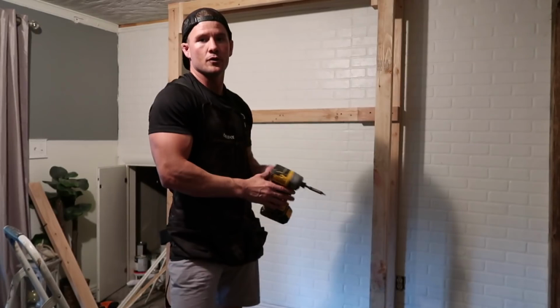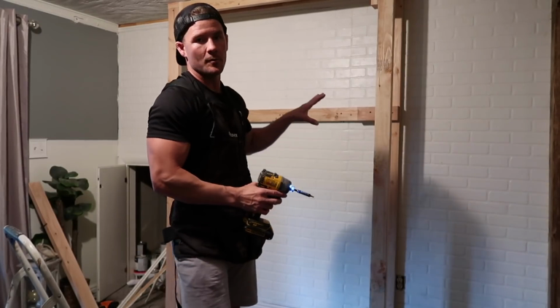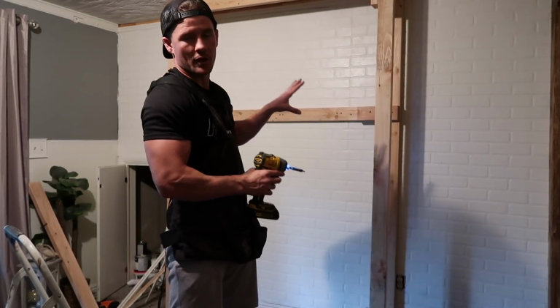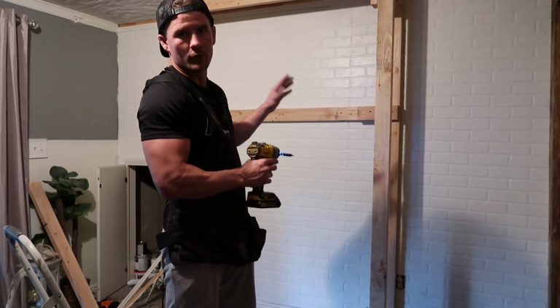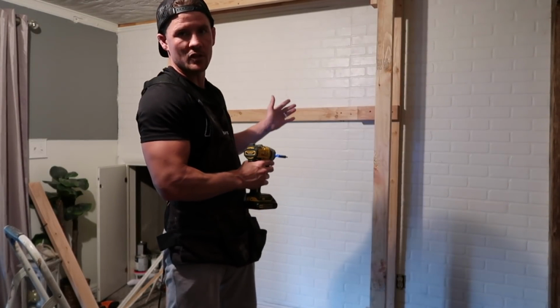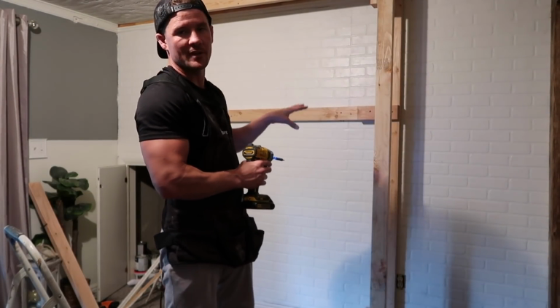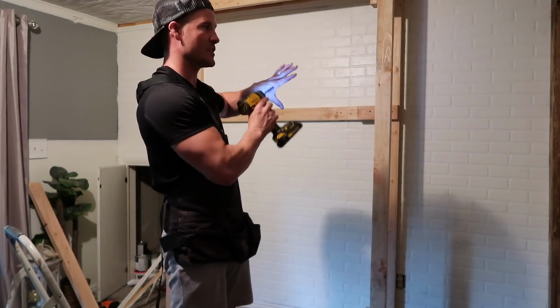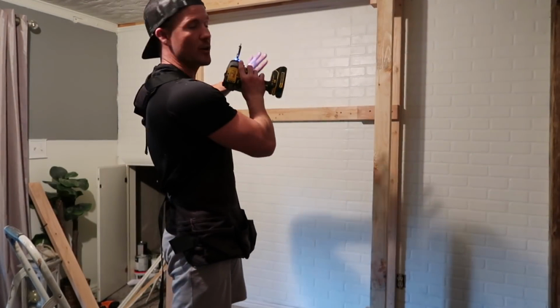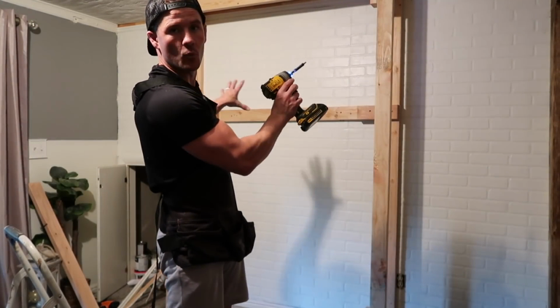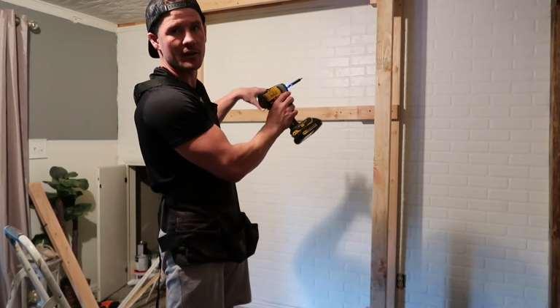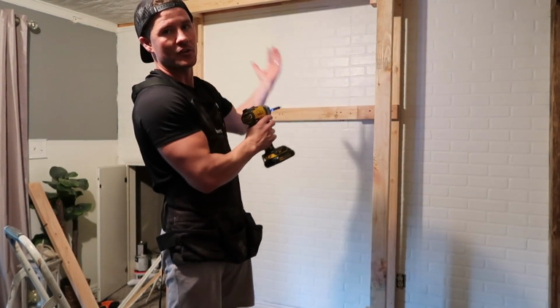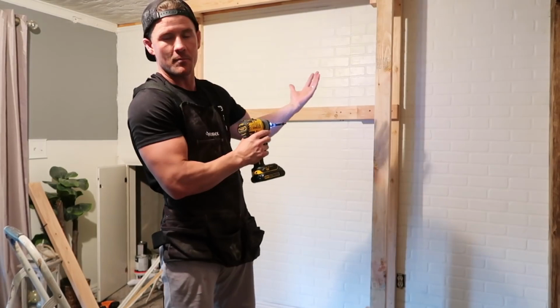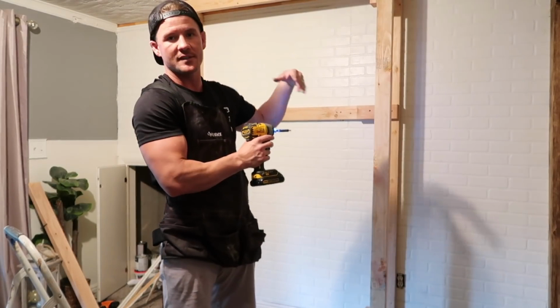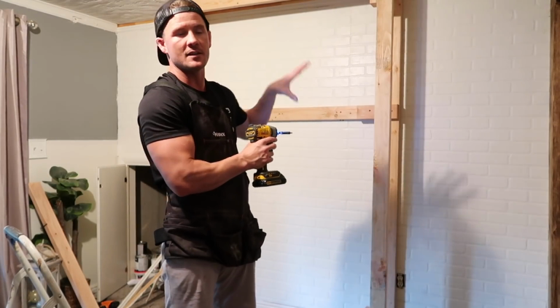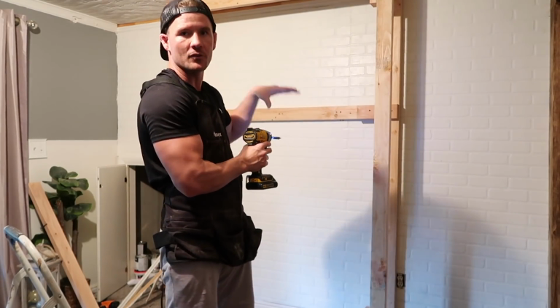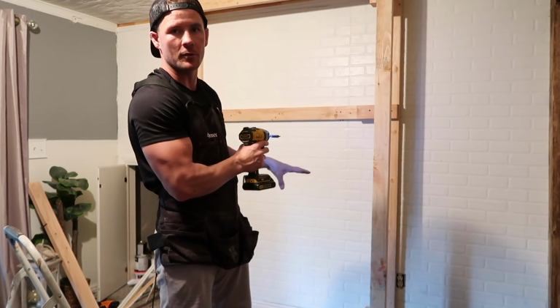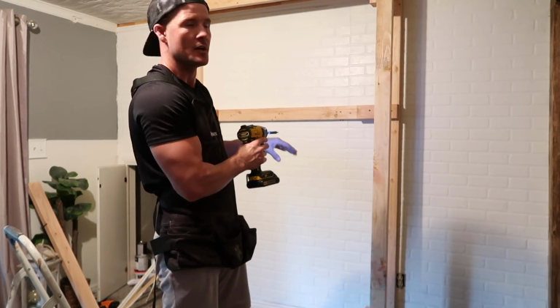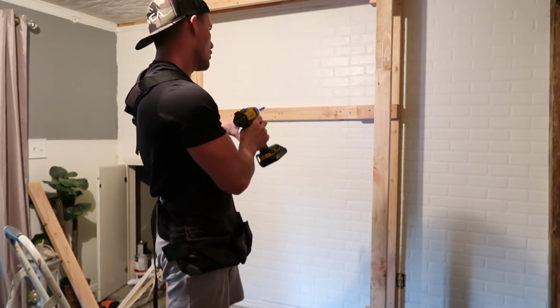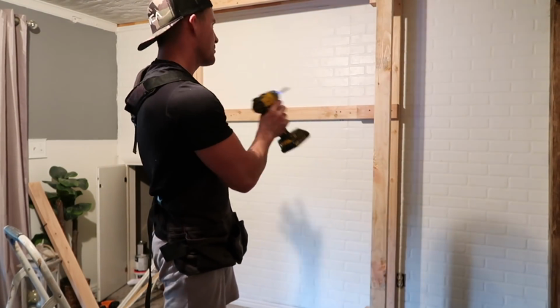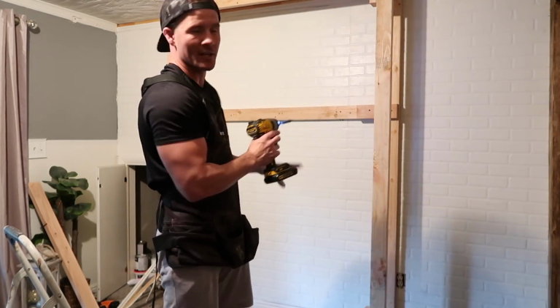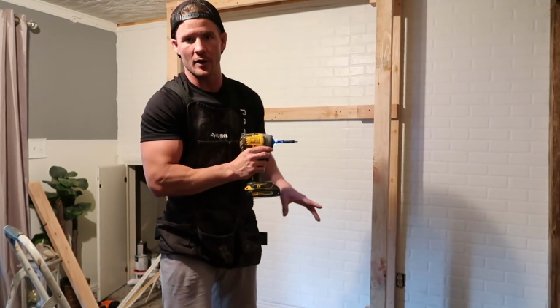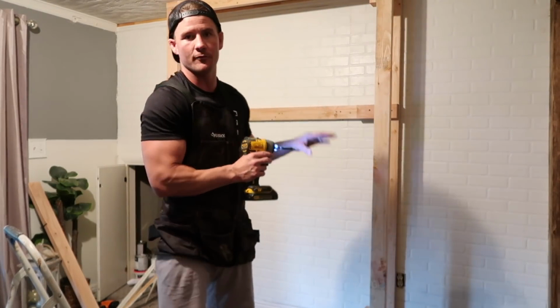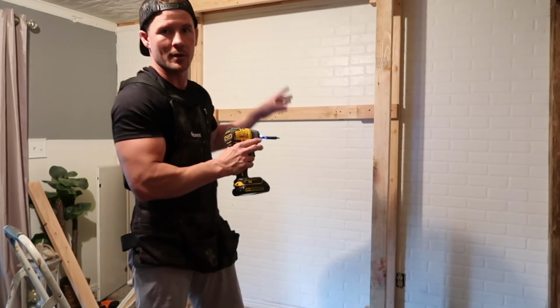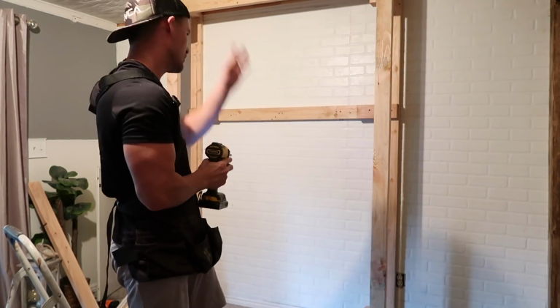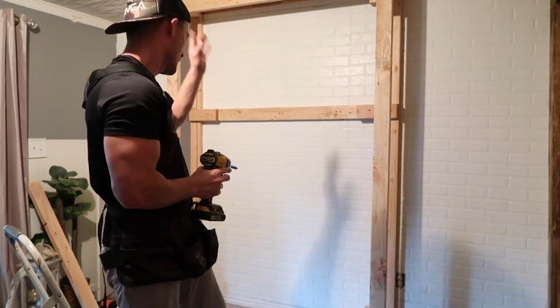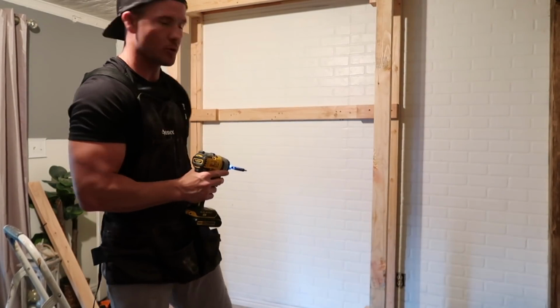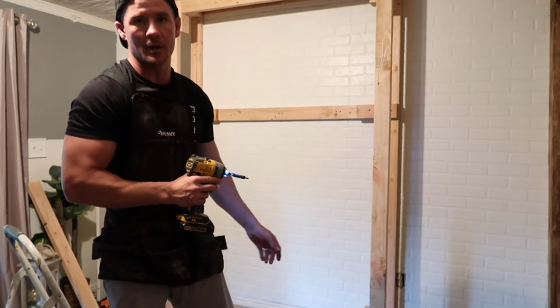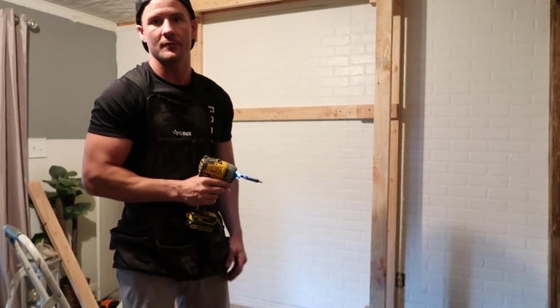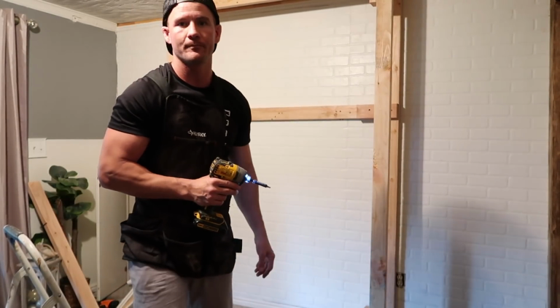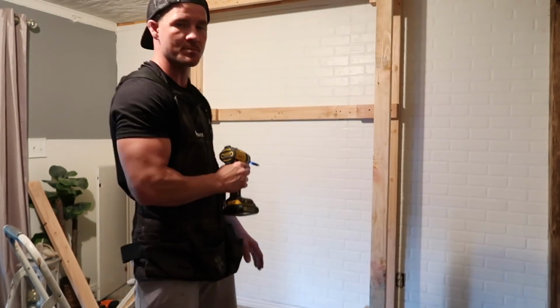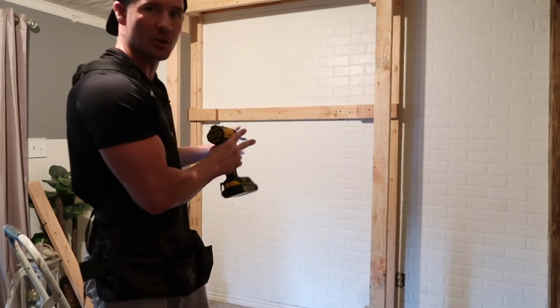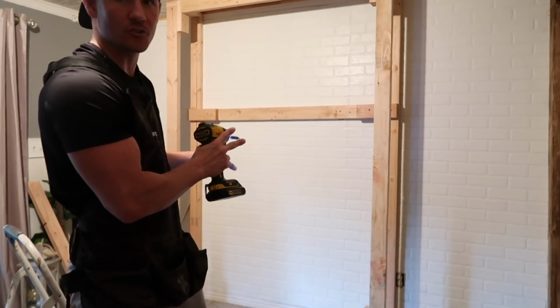You can tell I'm not doing a normal framing job because this is going to carry a lot of weight on it. It's going to carry the mount, the TV, the mantel, and the fireplace. So I'm just backing it up a little extra before I do my traditional vertical framing up and down, just making it a little extra strong.